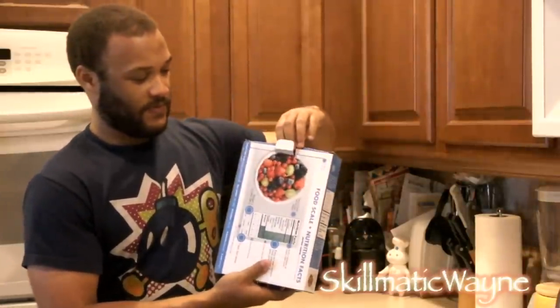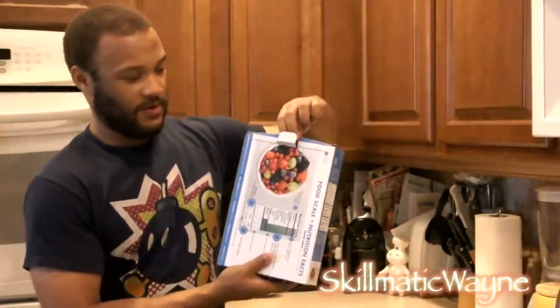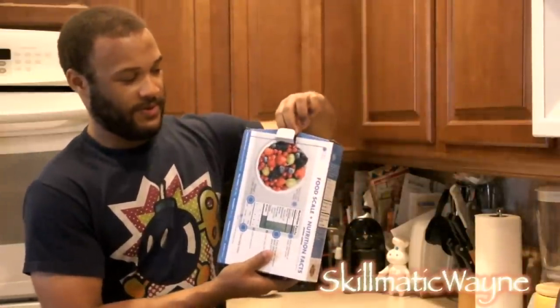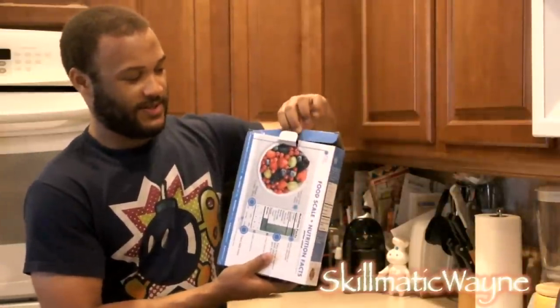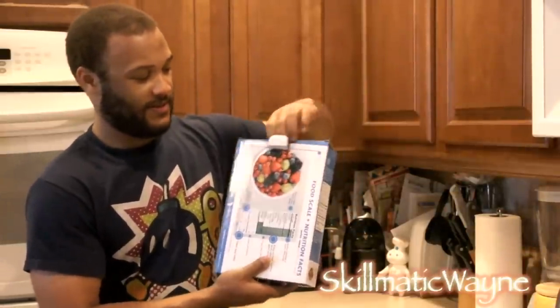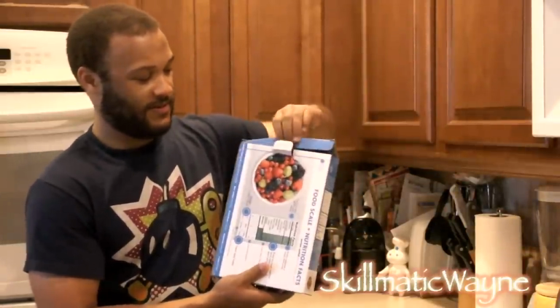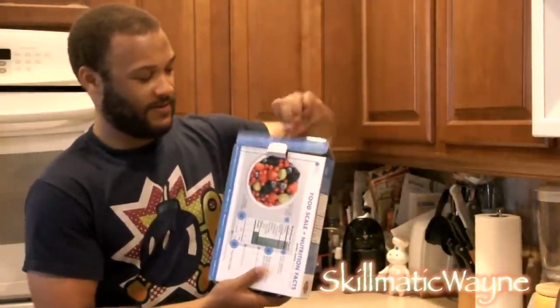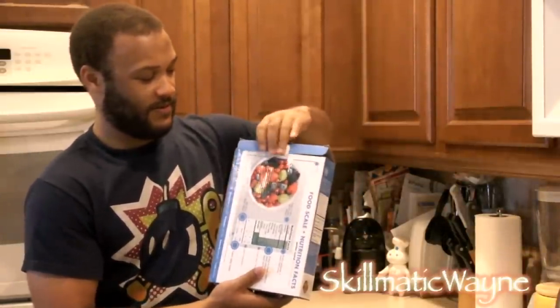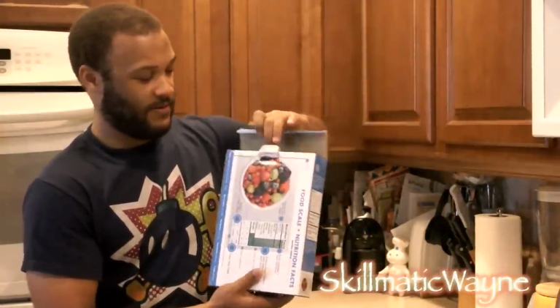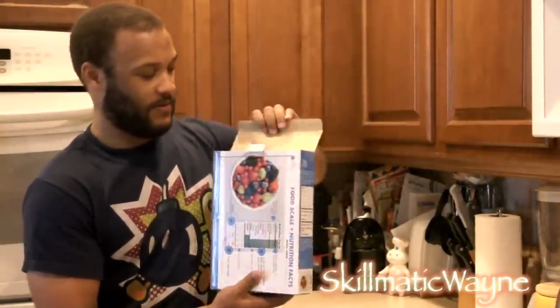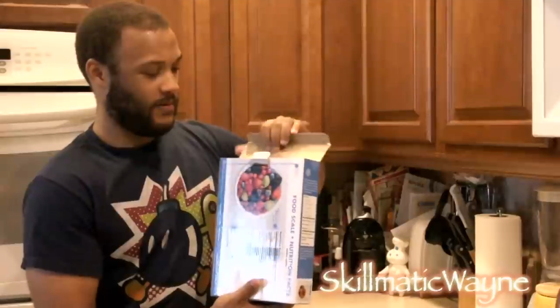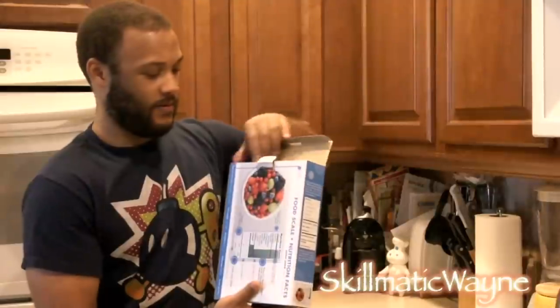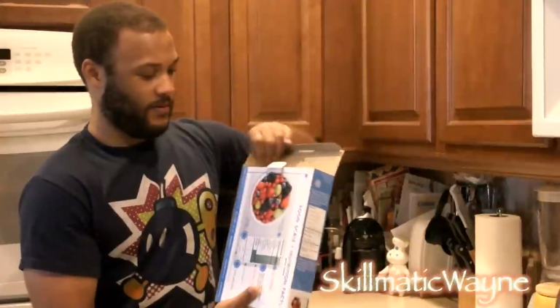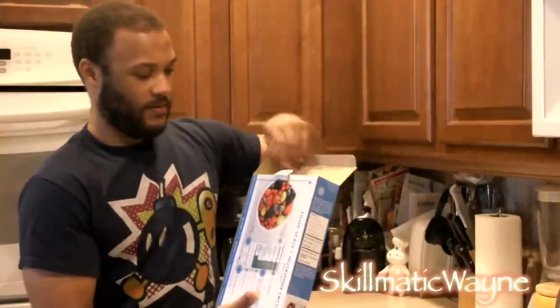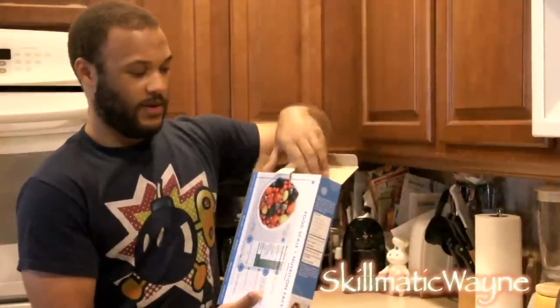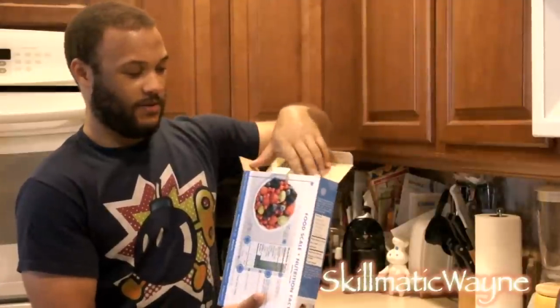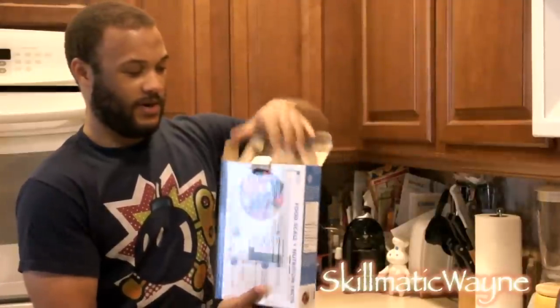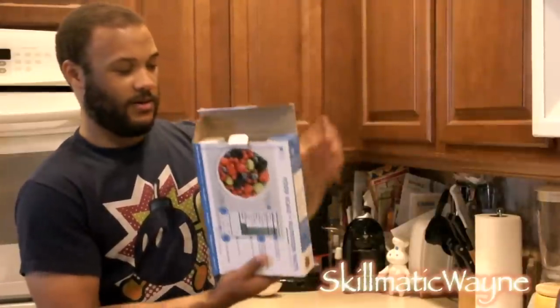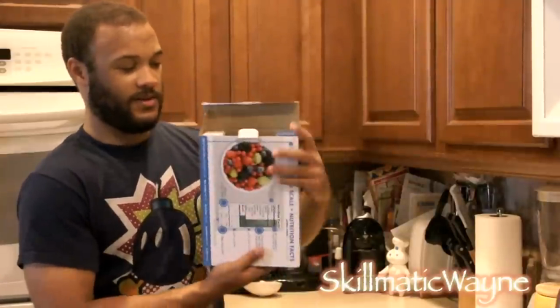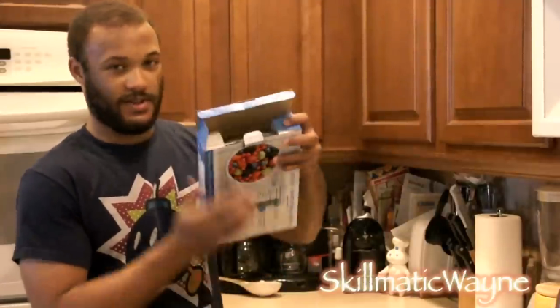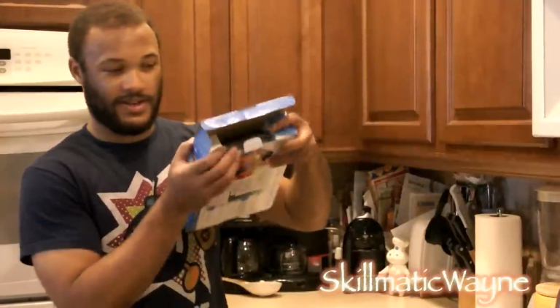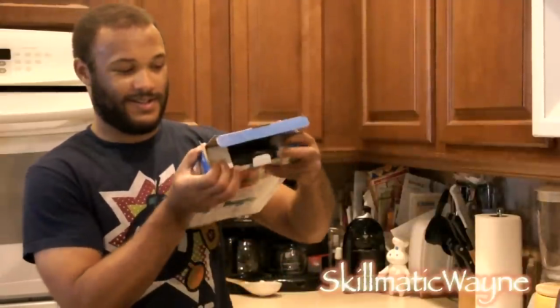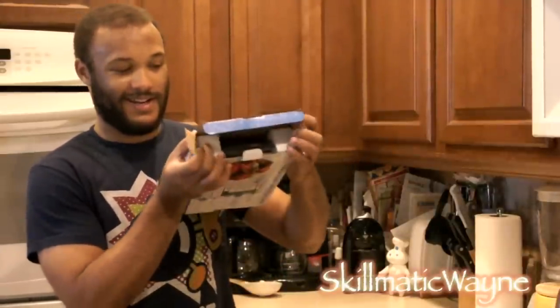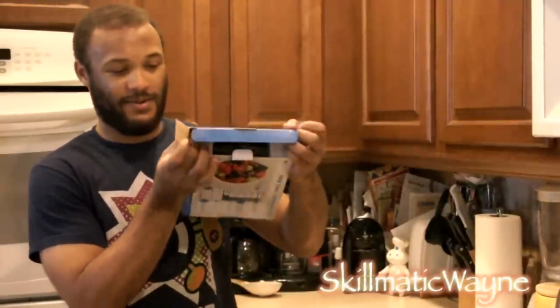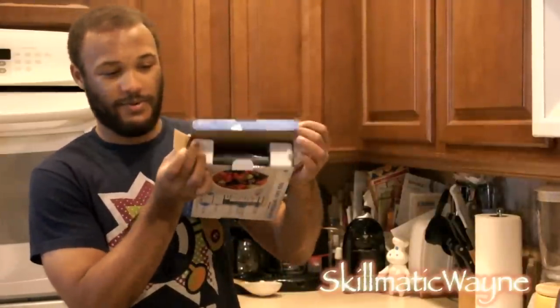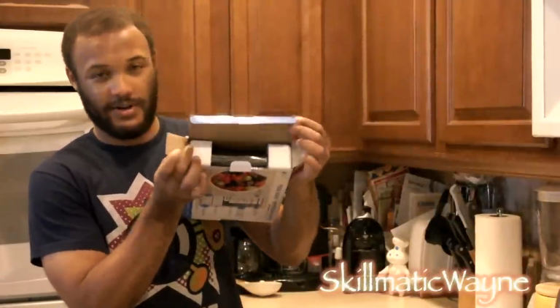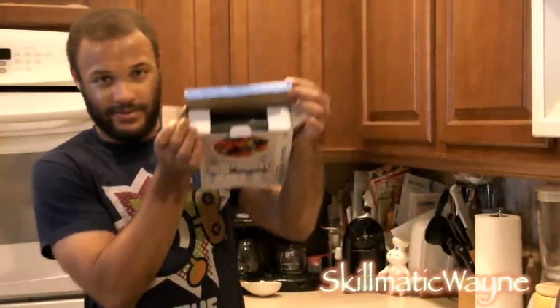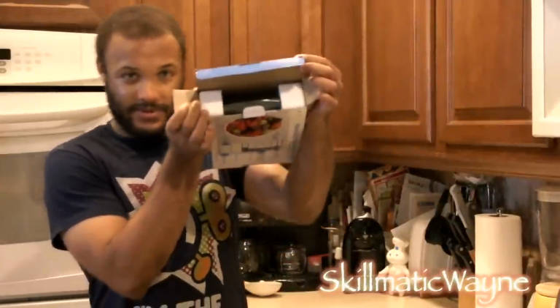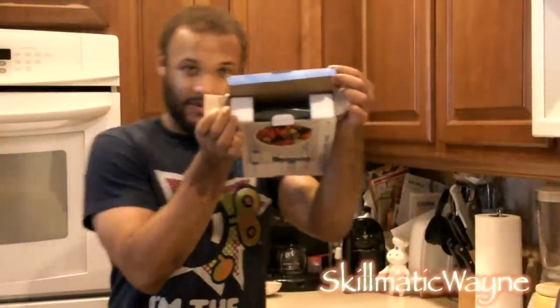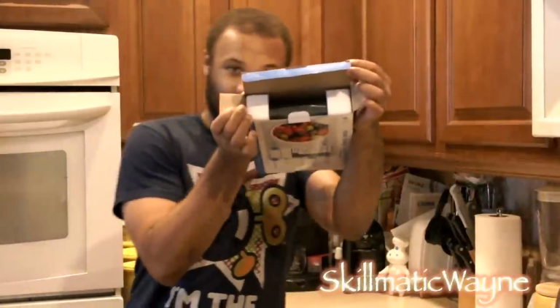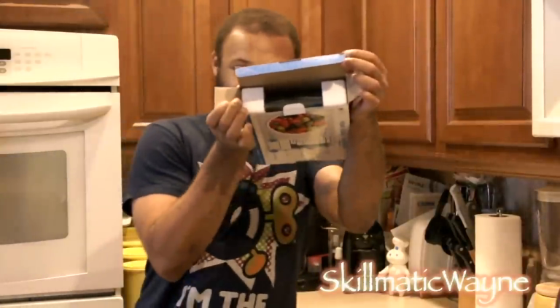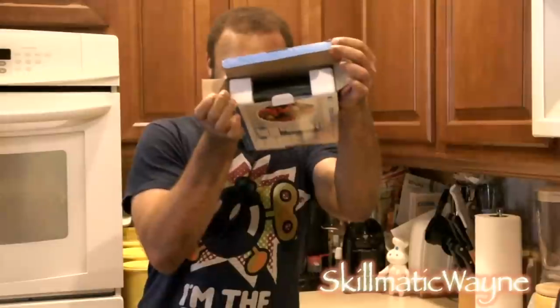And then you open this — hey hooray! This is what it looks like inside when you open it up. Looks like that.